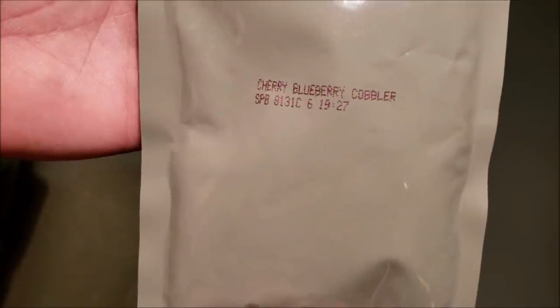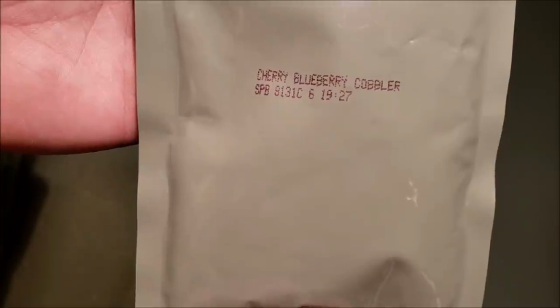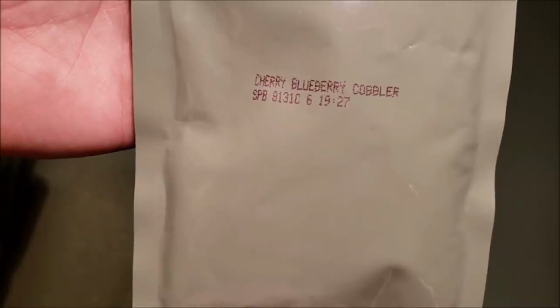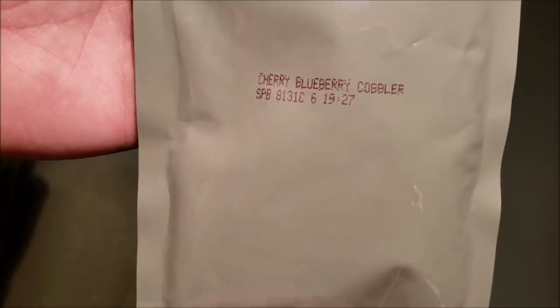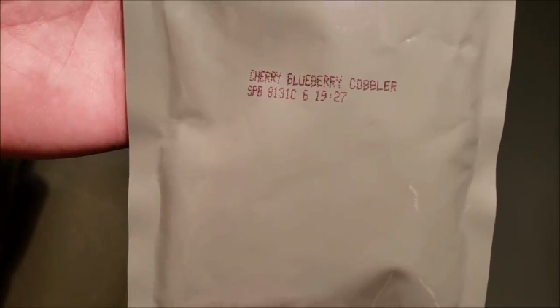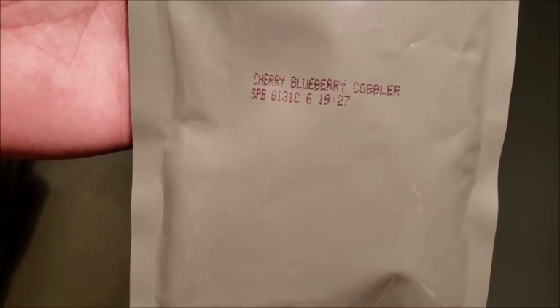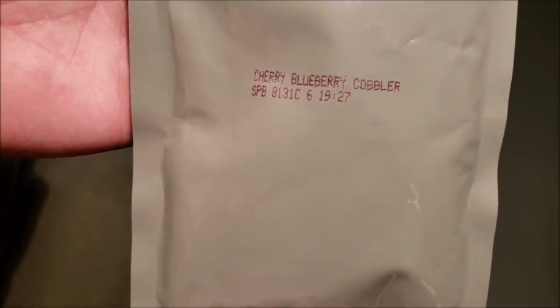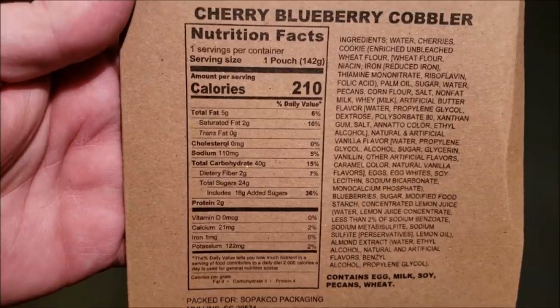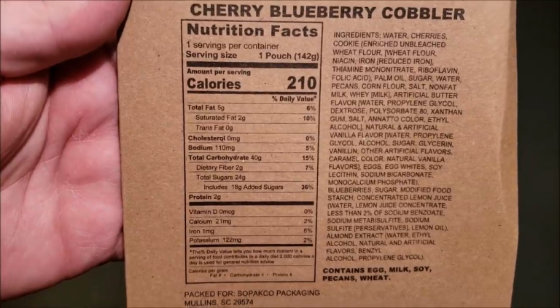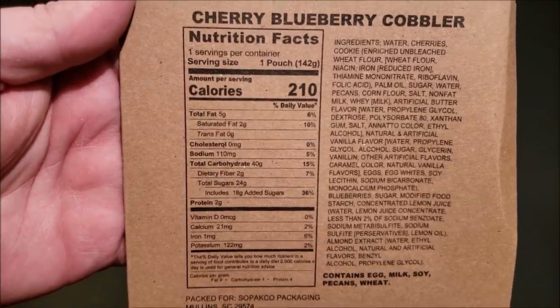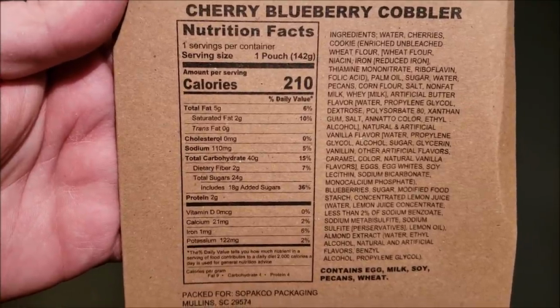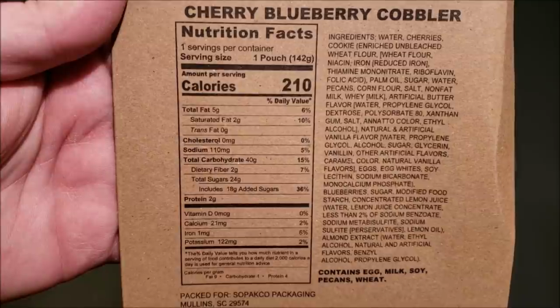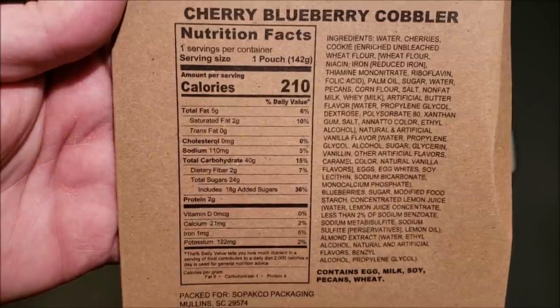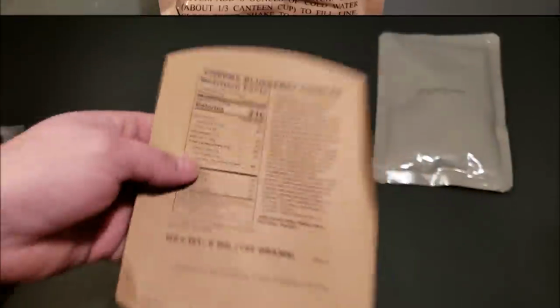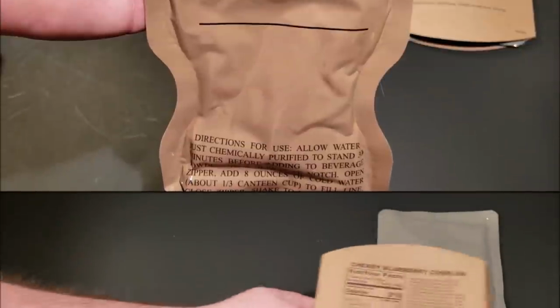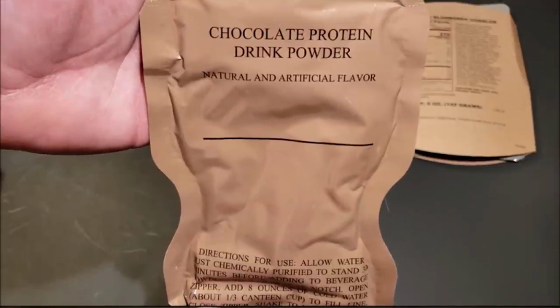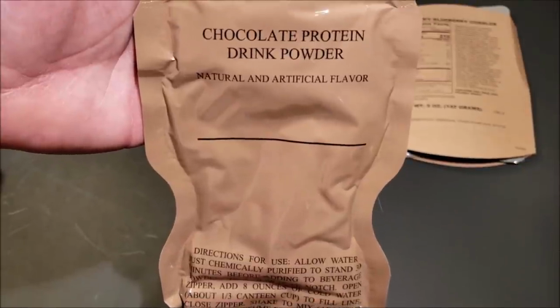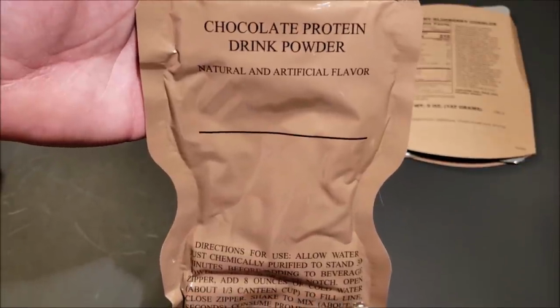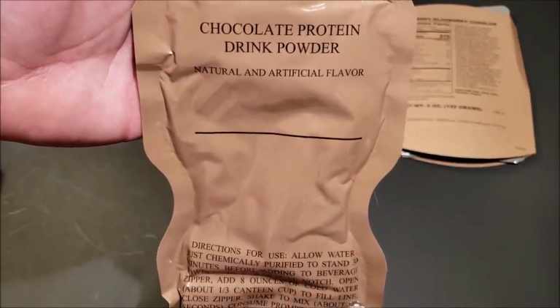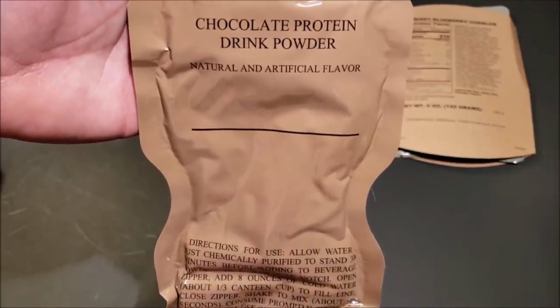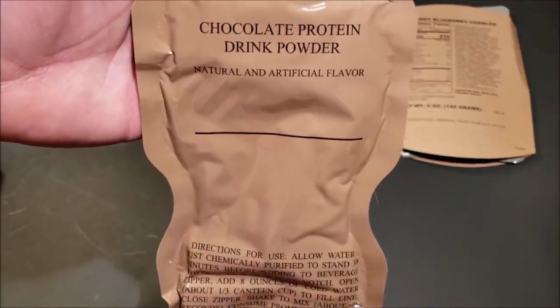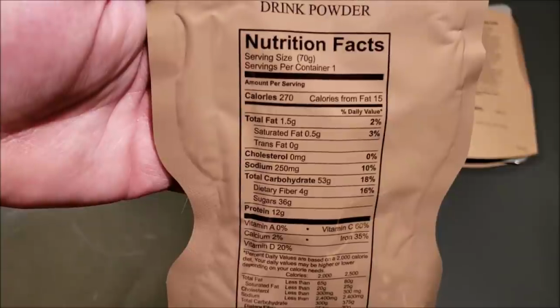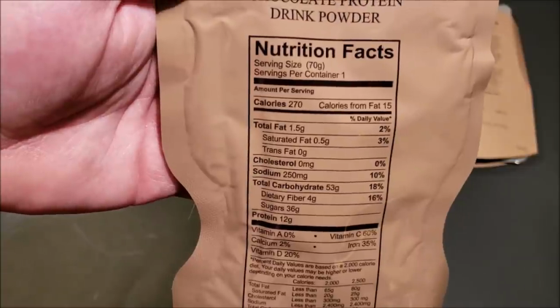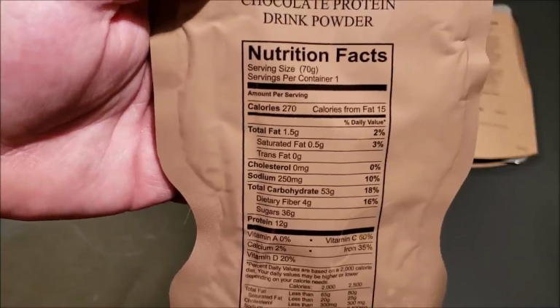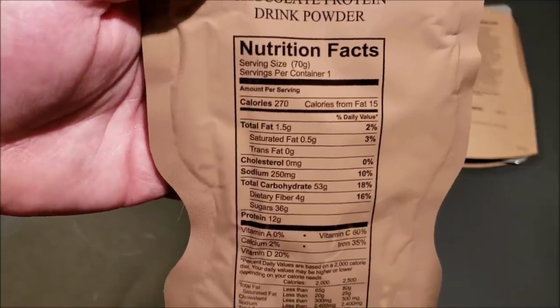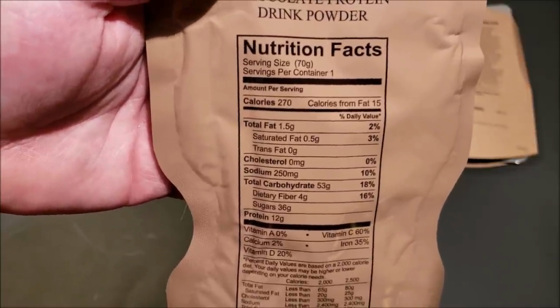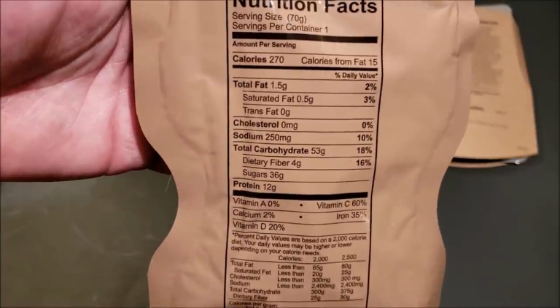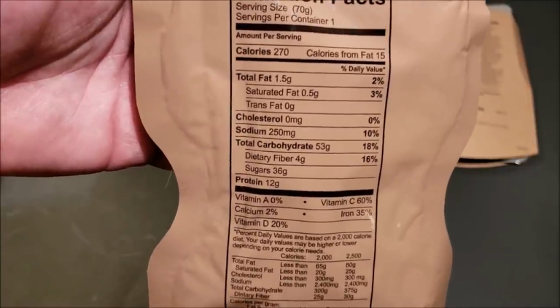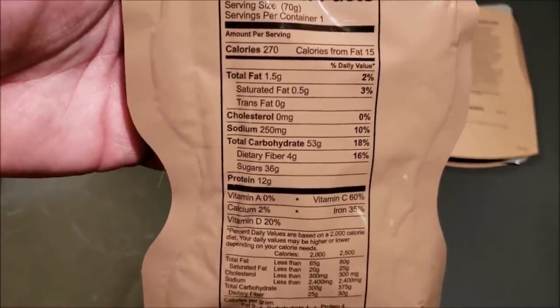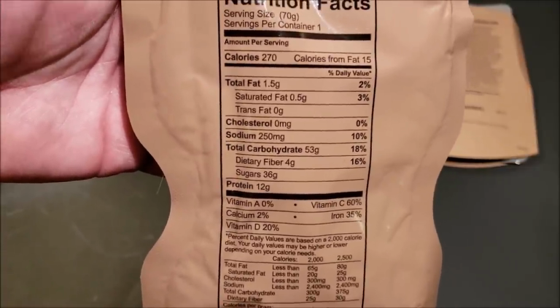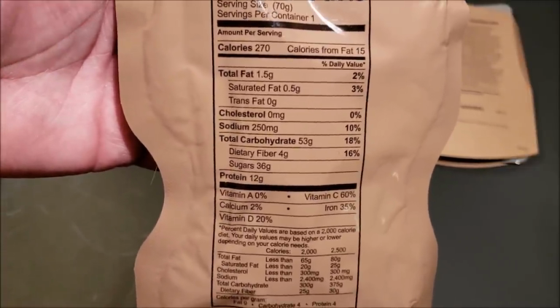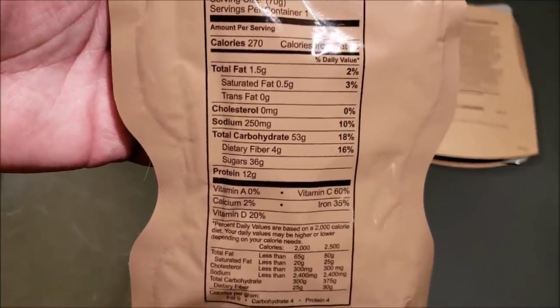First out we have some cherry blueberry cobbler — and there's your nutritional facts for it. Next up we have a chocolate protein drink powder. 270 calories in this. Wow, this thing's got 12 grams of protein — they ain't playing around.